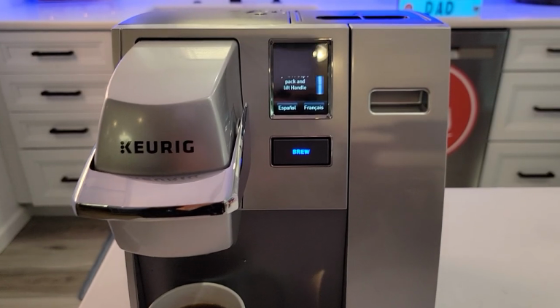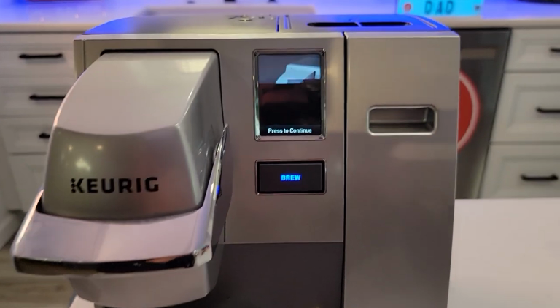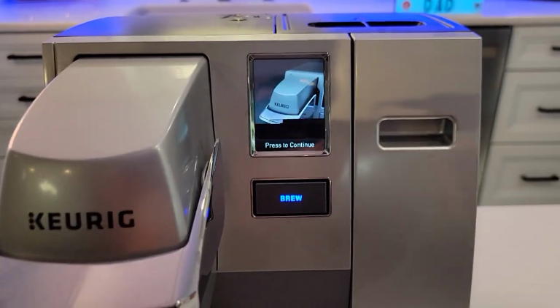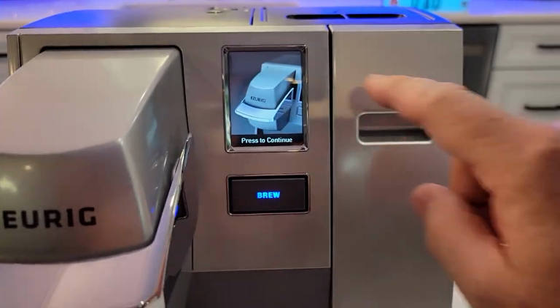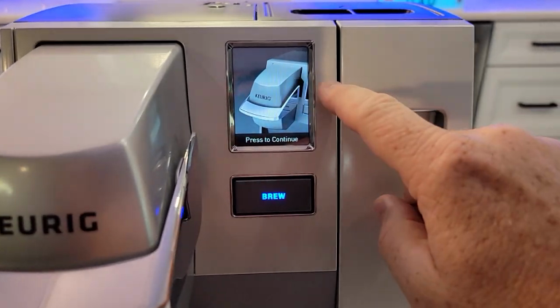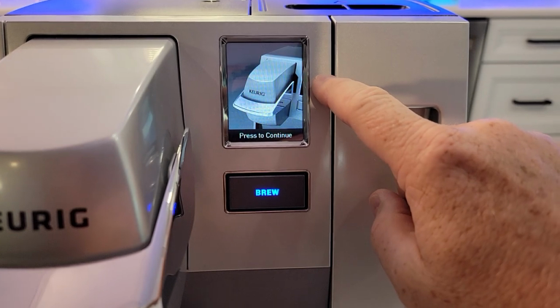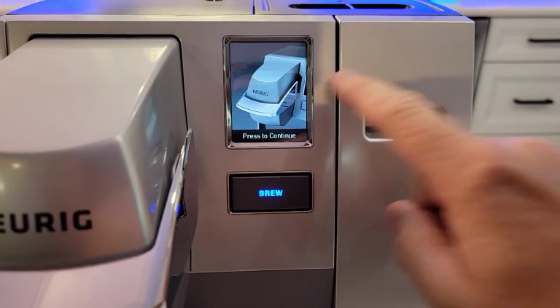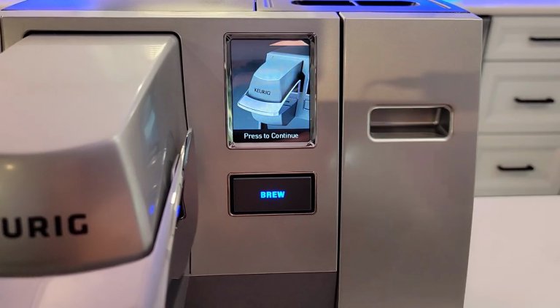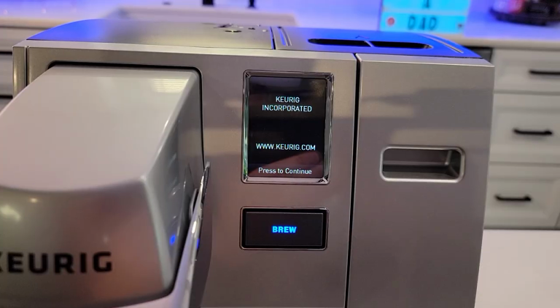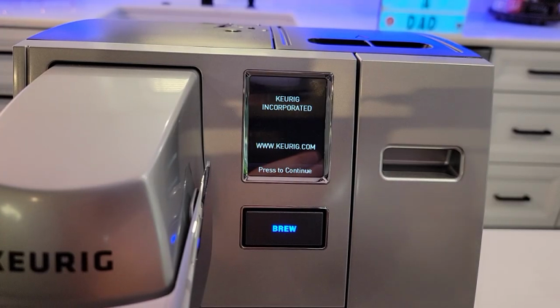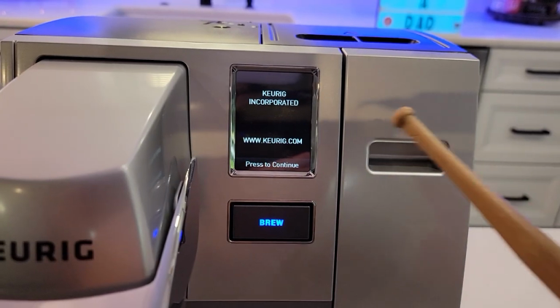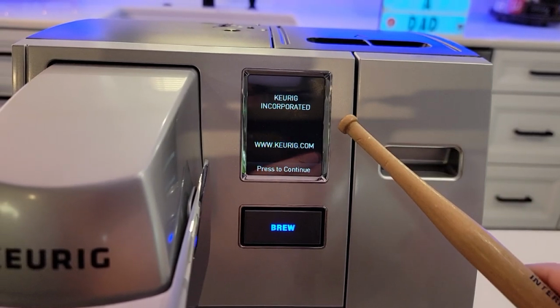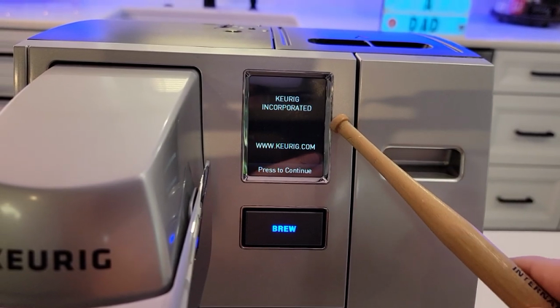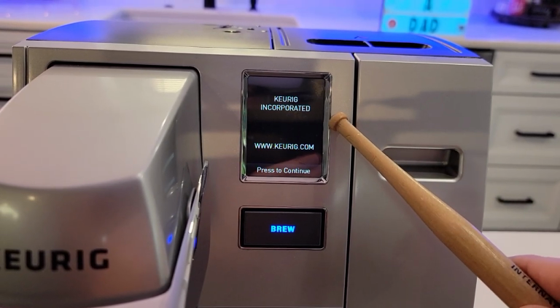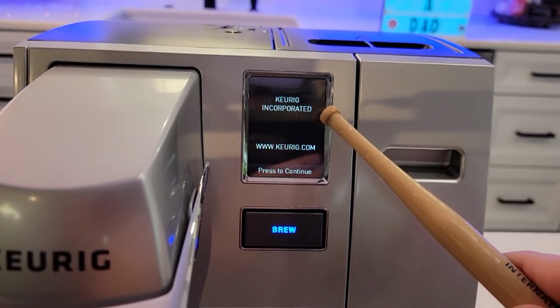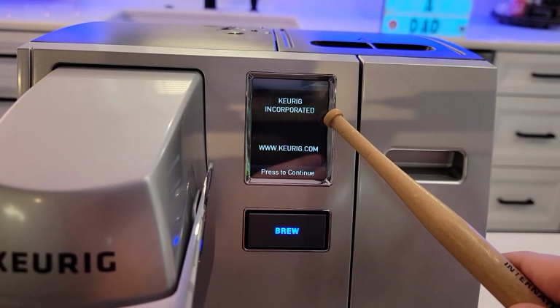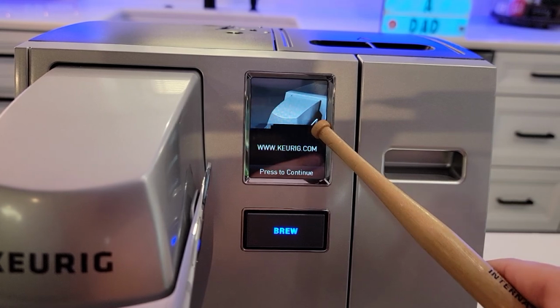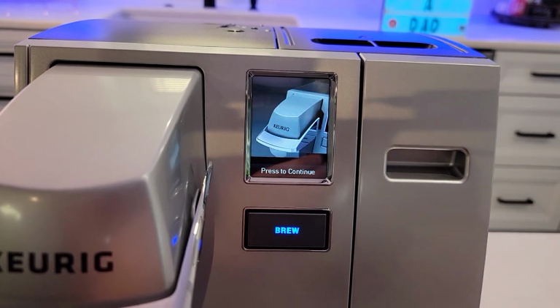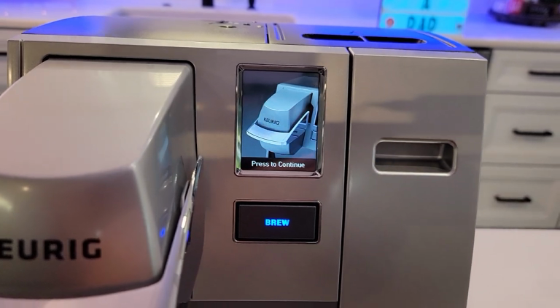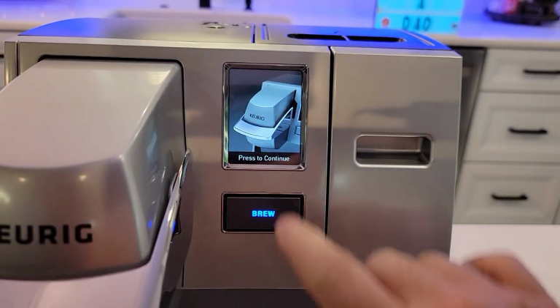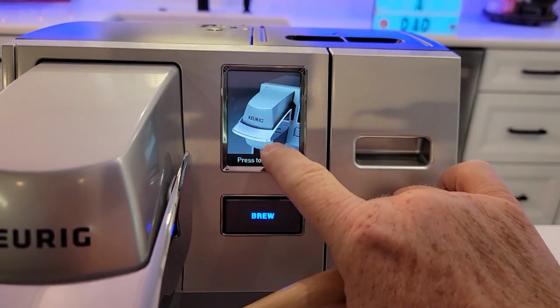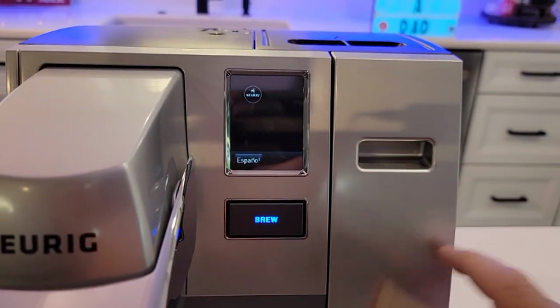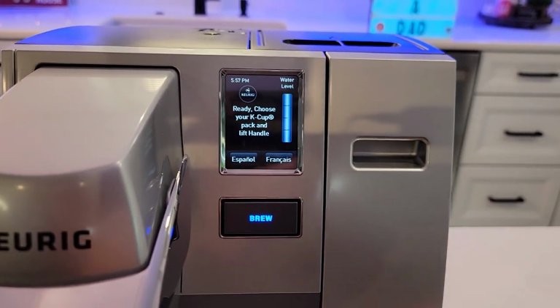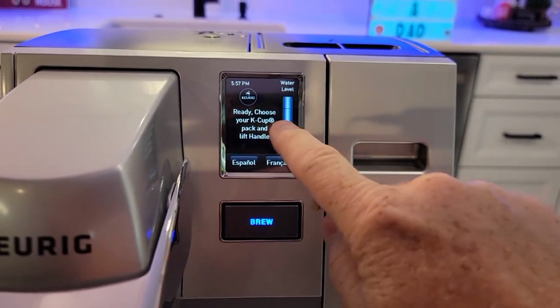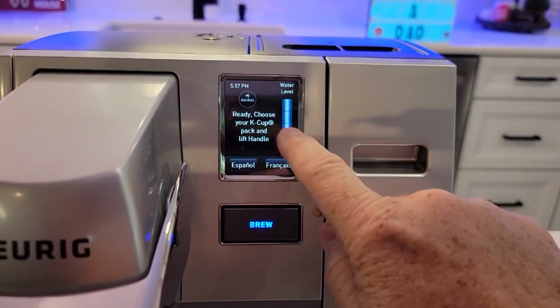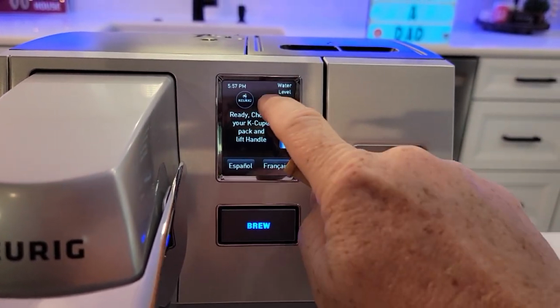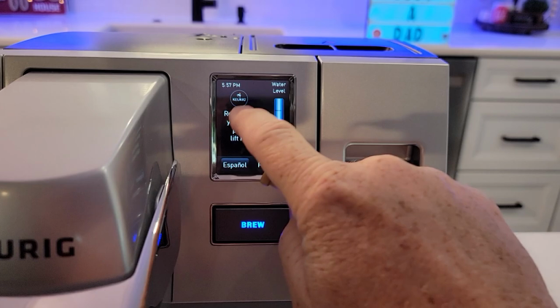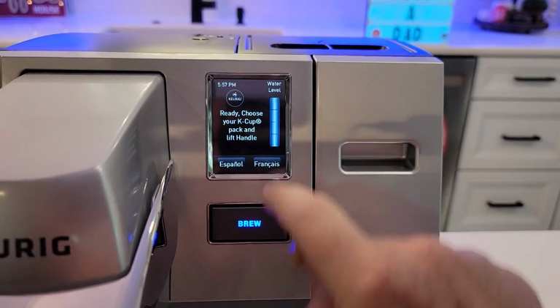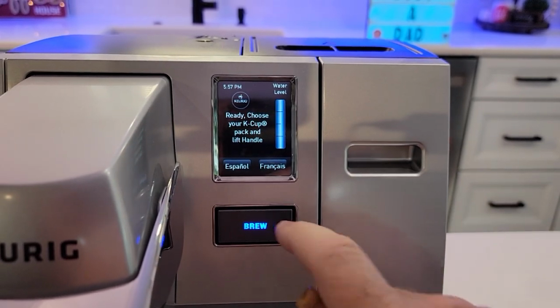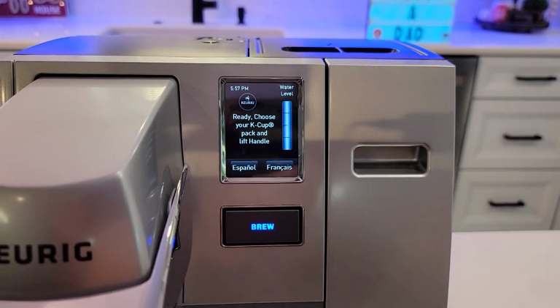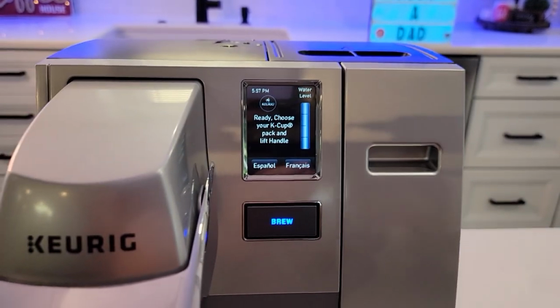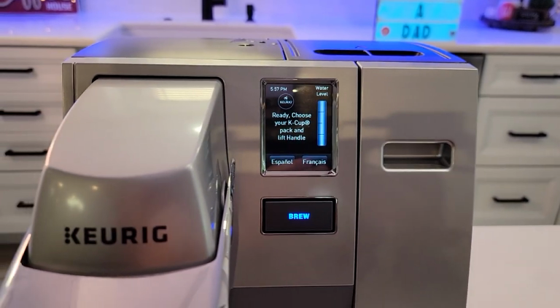I'm going to show you it has a special menu up here. Do you want this screen to say something? You can type in what that's going to say. Now normally, you cannot get to this menu just by pressing on this. You've got to do it a special way.